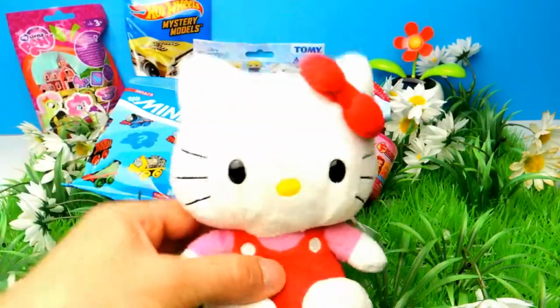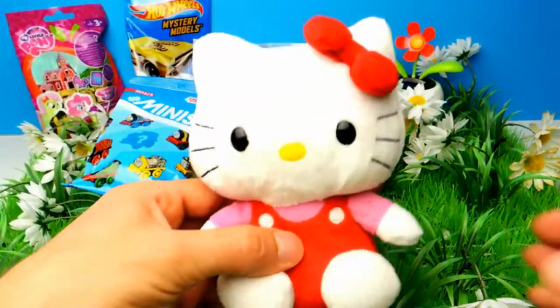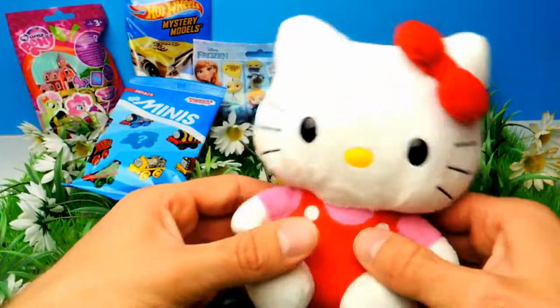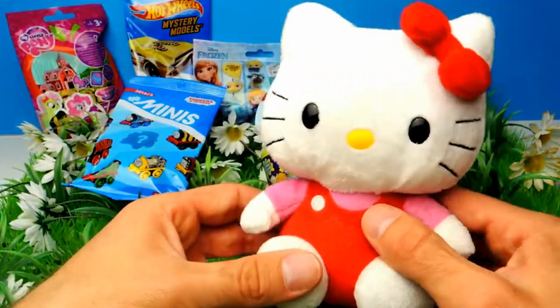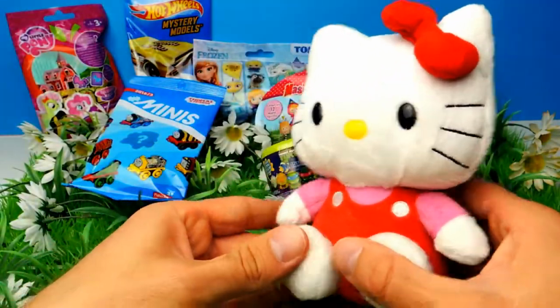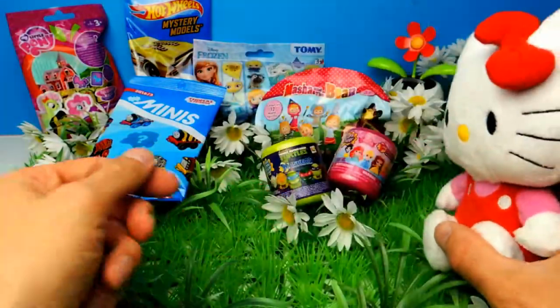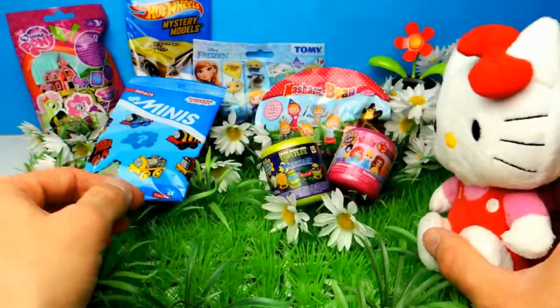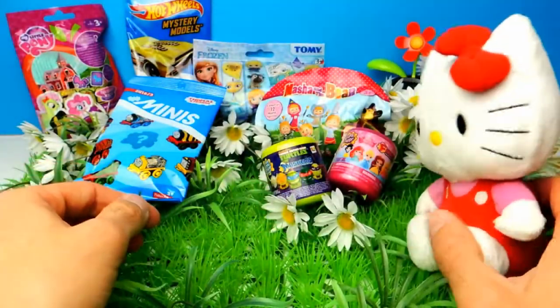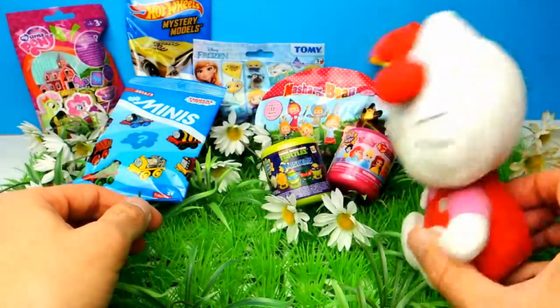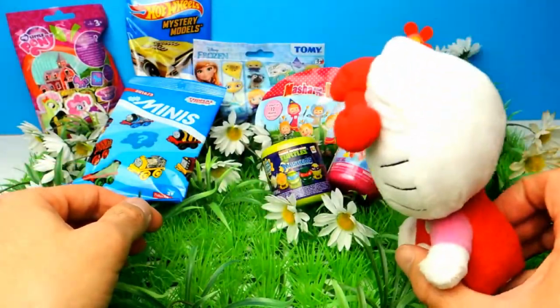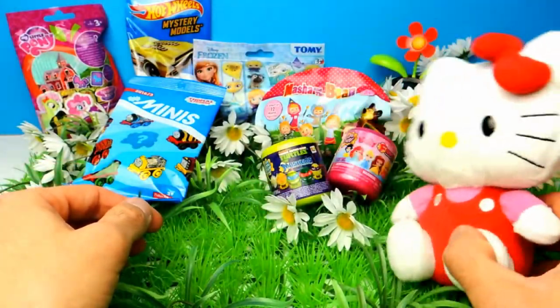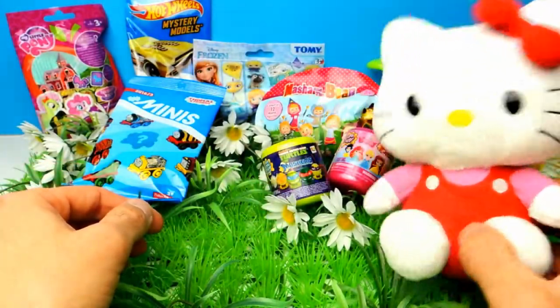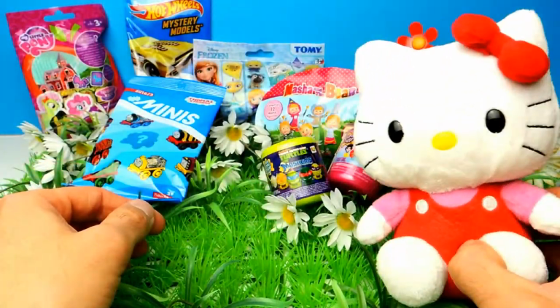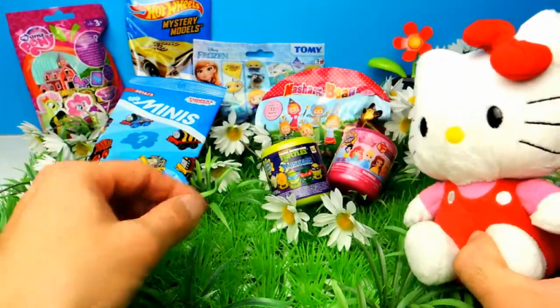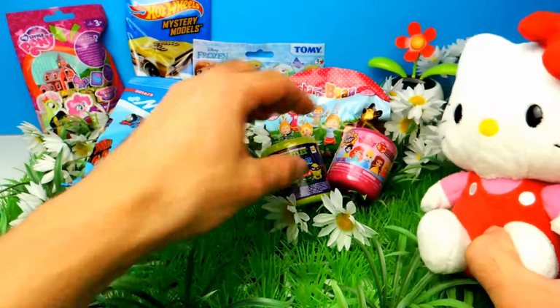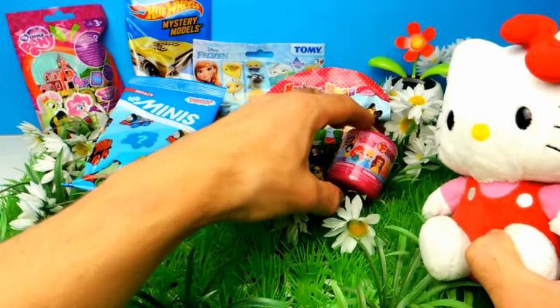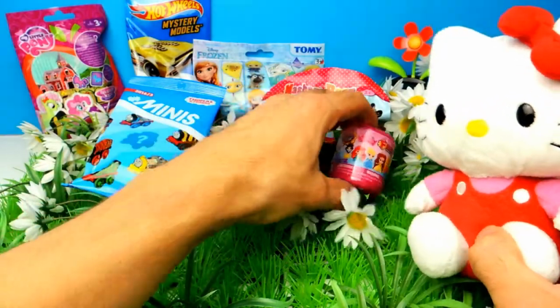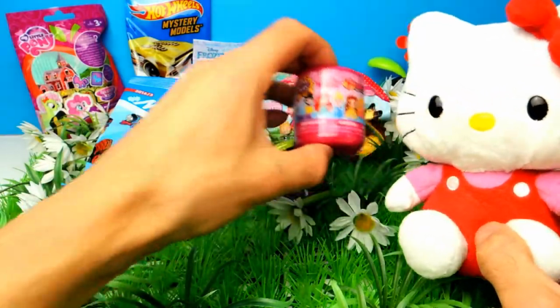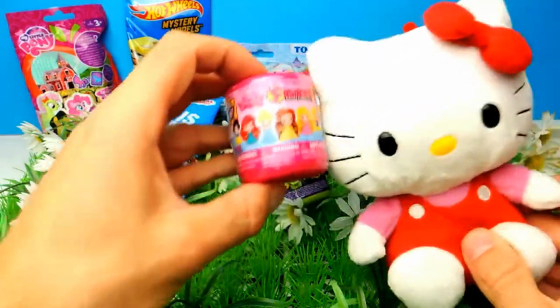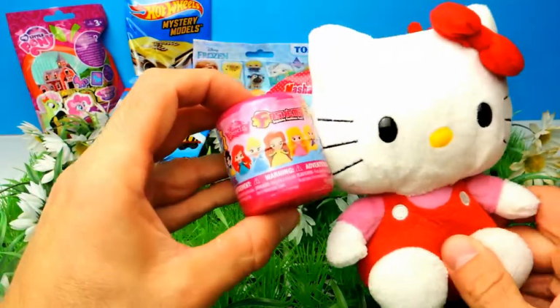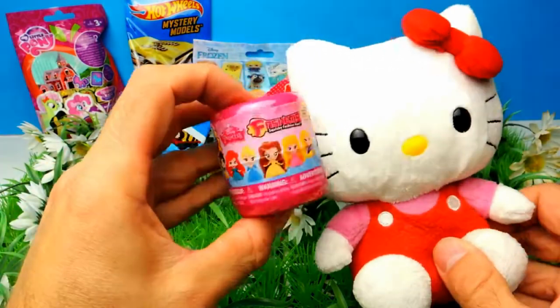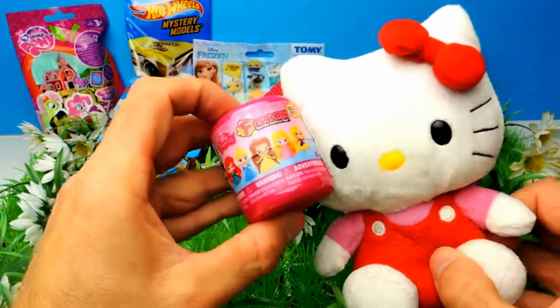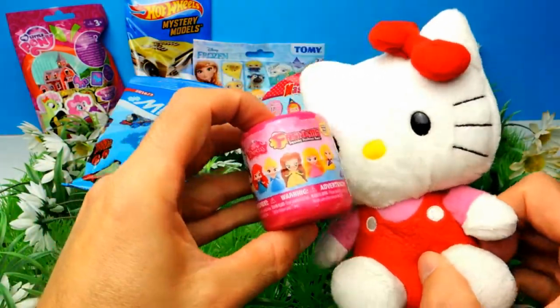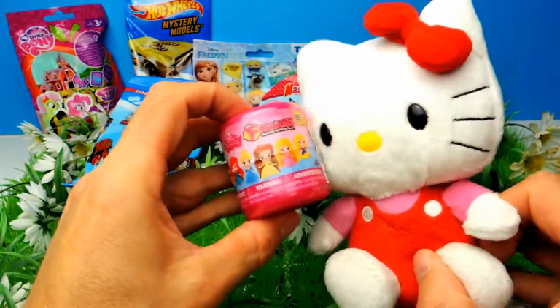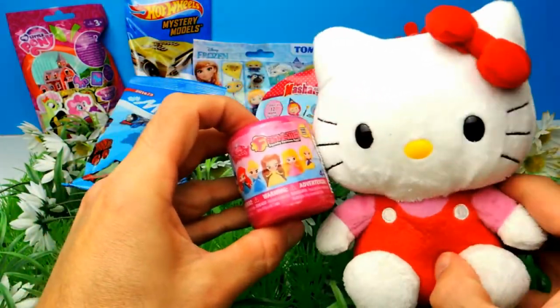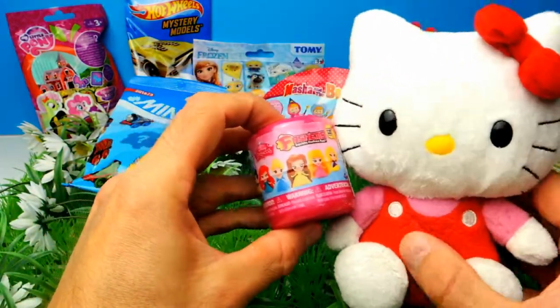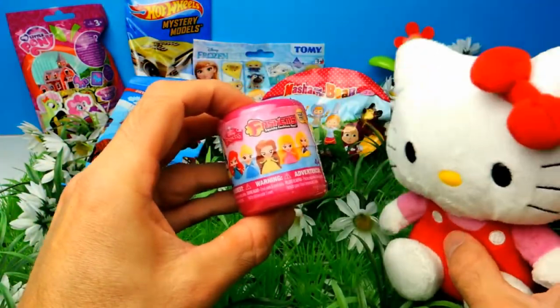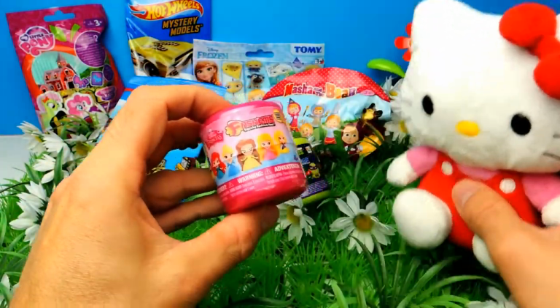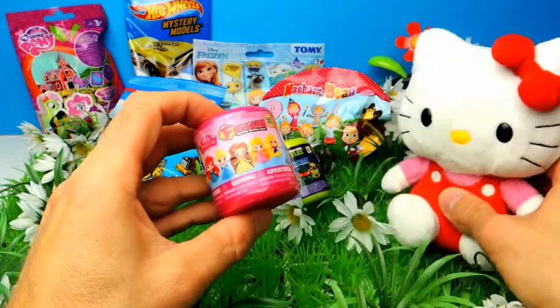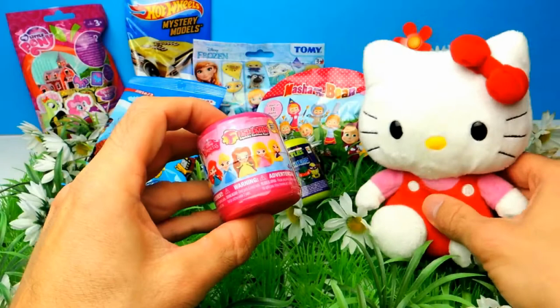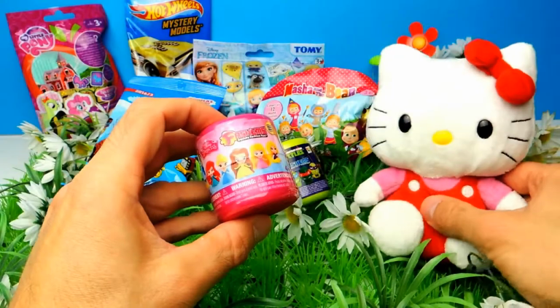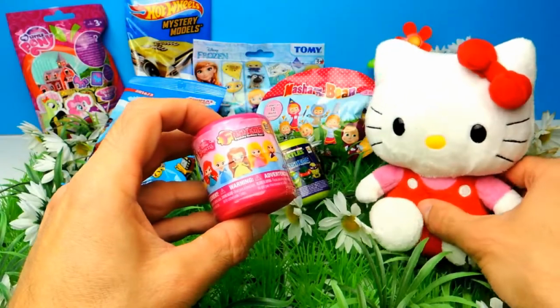Hey everyone, Crazy Toys here. My name is Gunnar and today we have 7 different blind bags and mashems. And today we also have a little bit of help from Hello Kitty, so let's say hello to Hello Kitty.